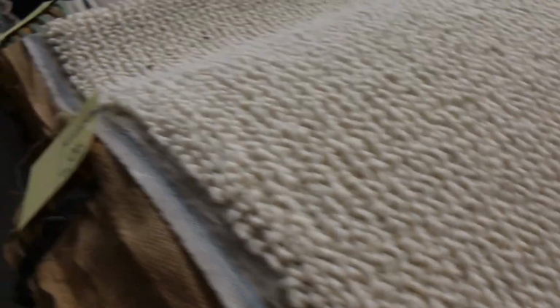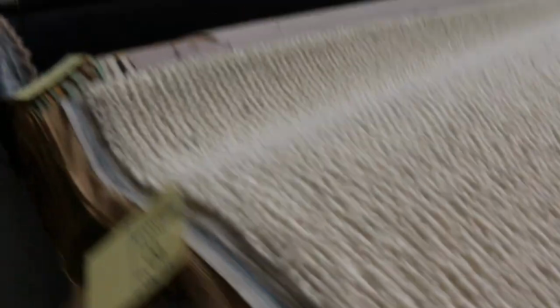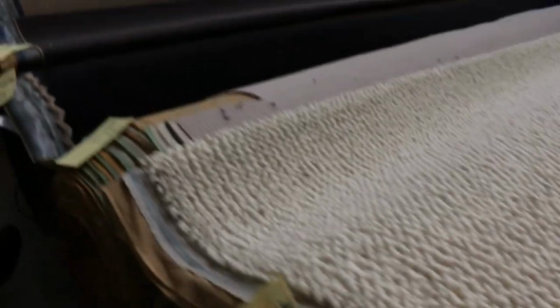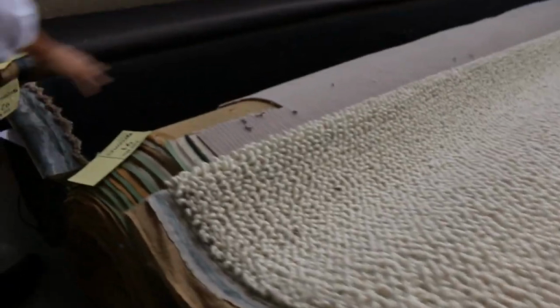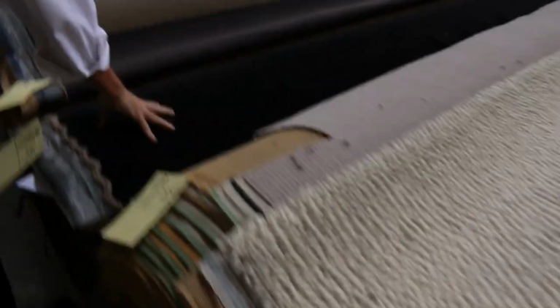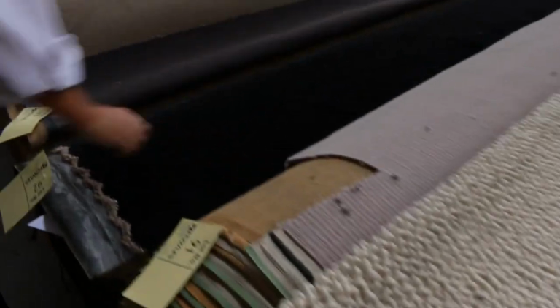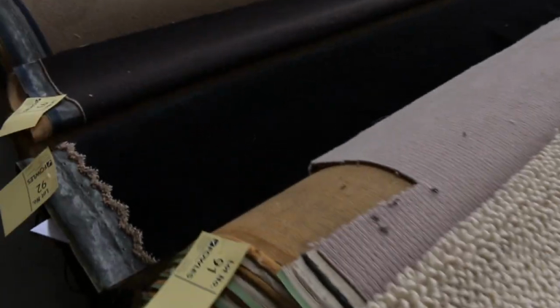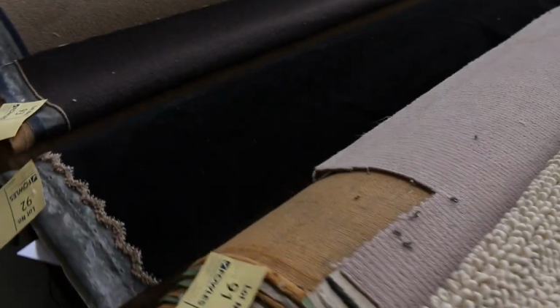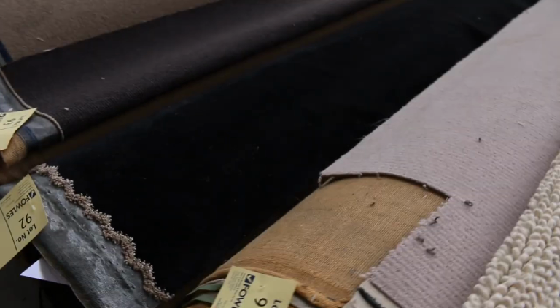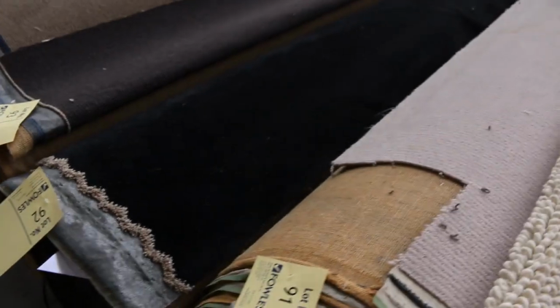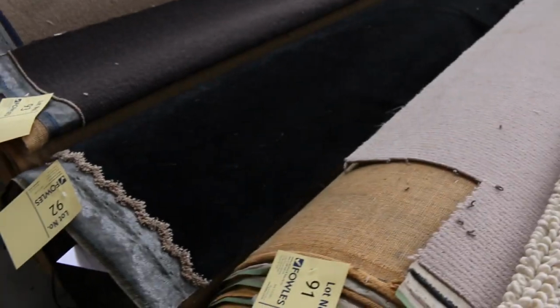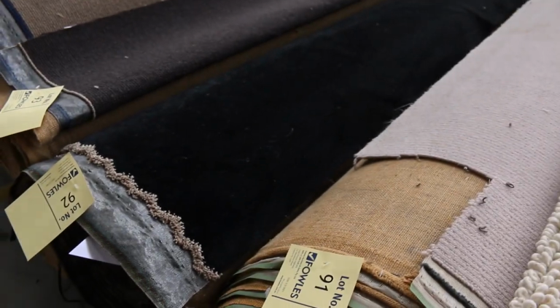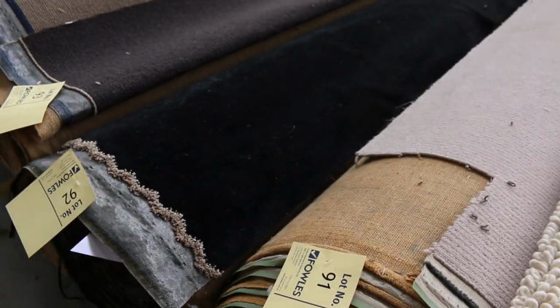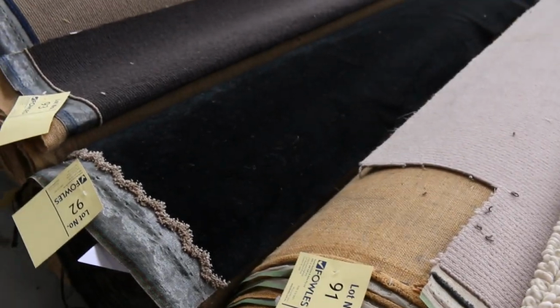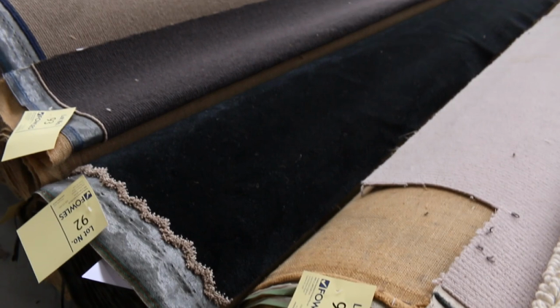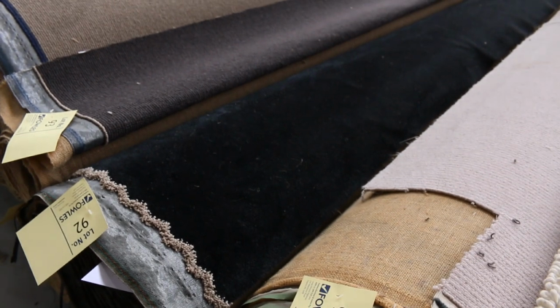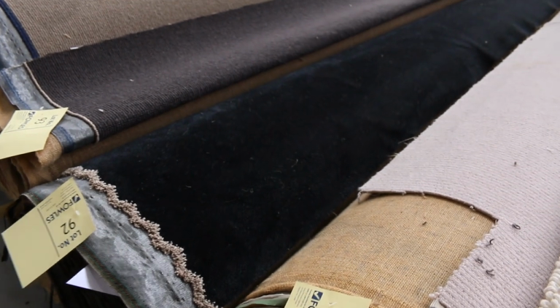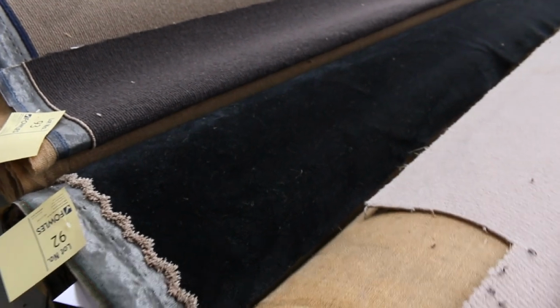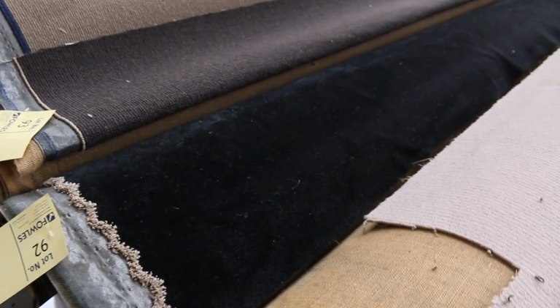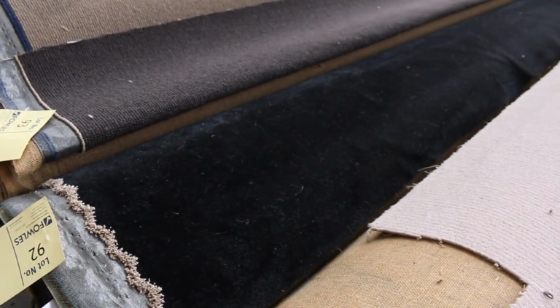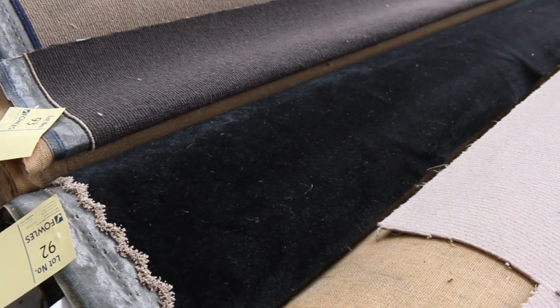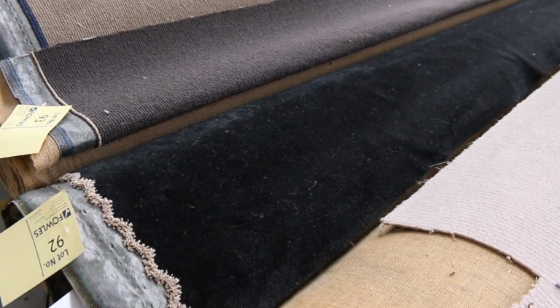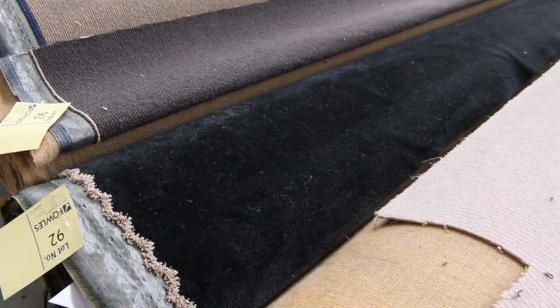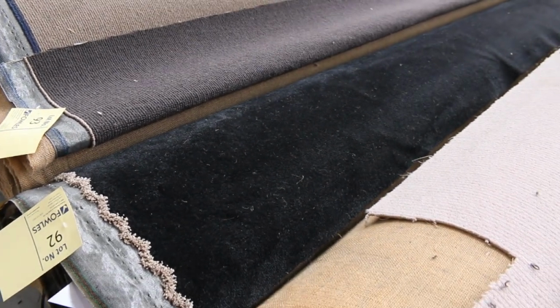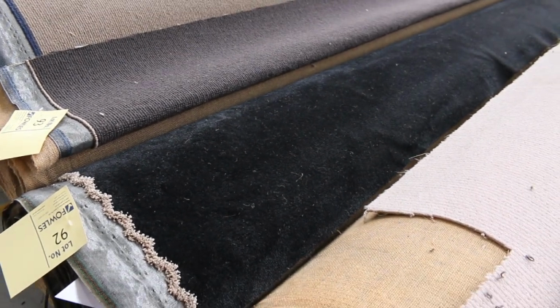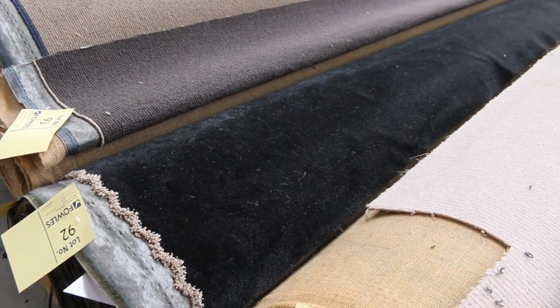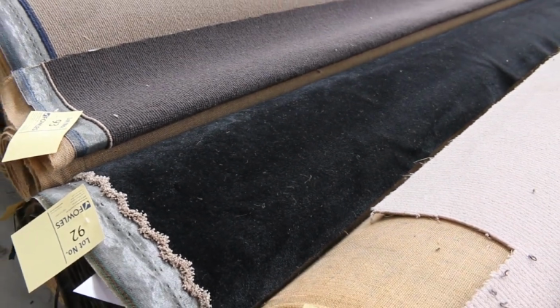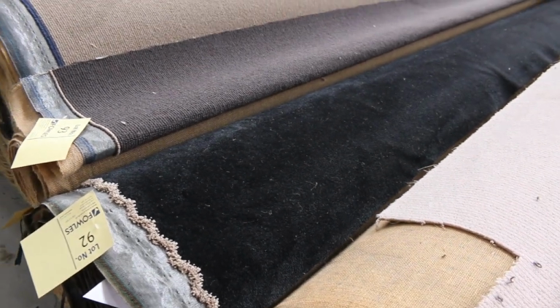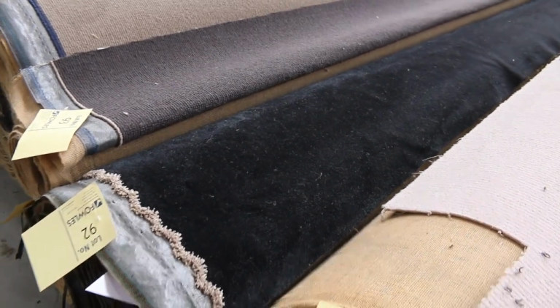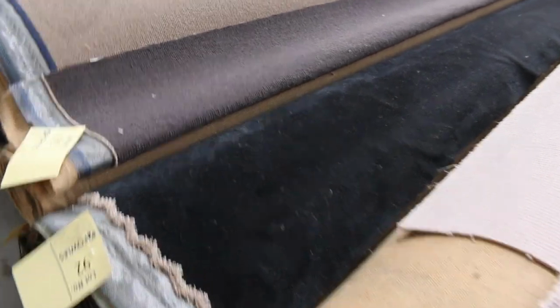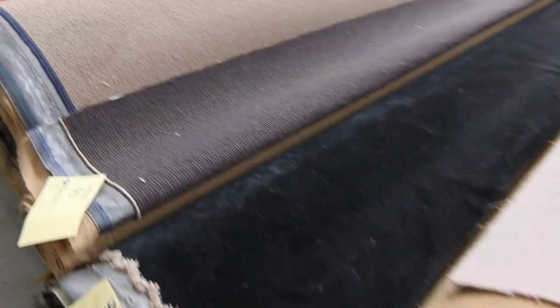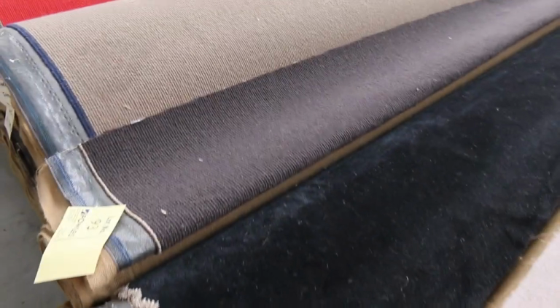Moving along, we've got some nice charcoal again — lot number 92. That's a plush pile solution-dyed nylon carpet, 14.8 metres in that roll. That'd be a good buy for someone.